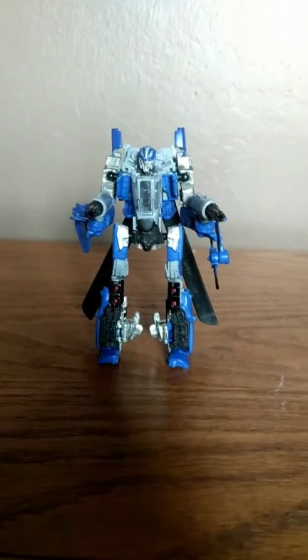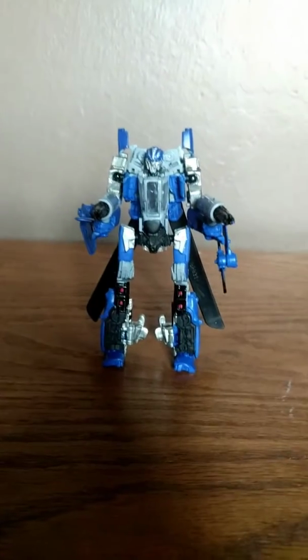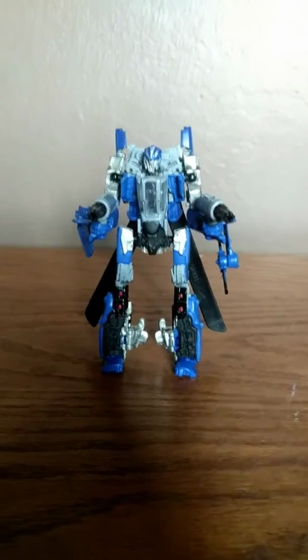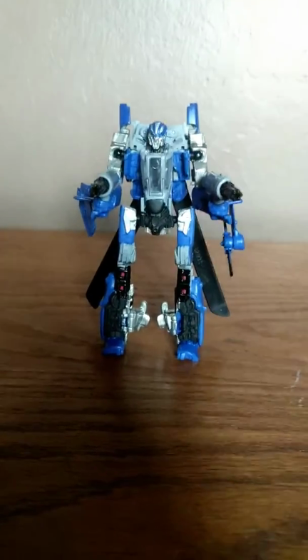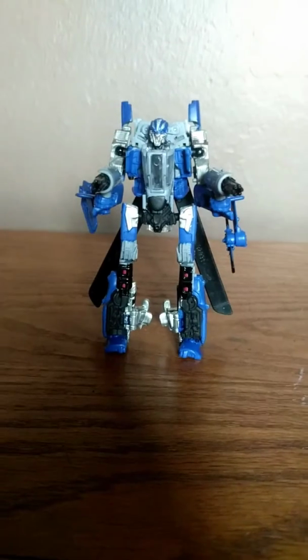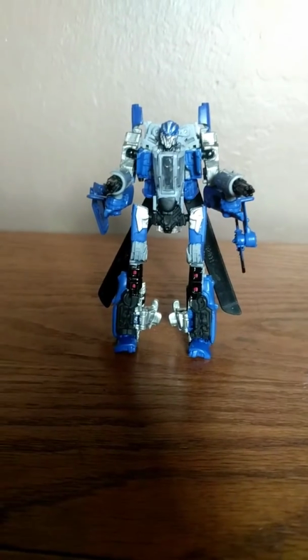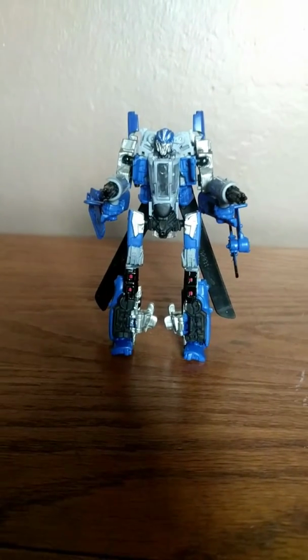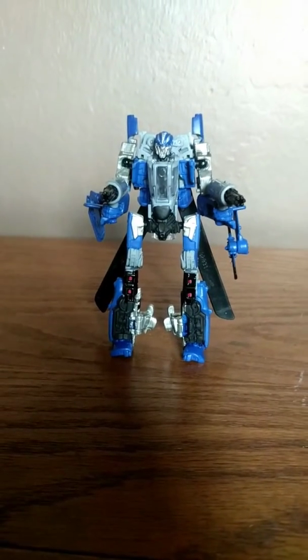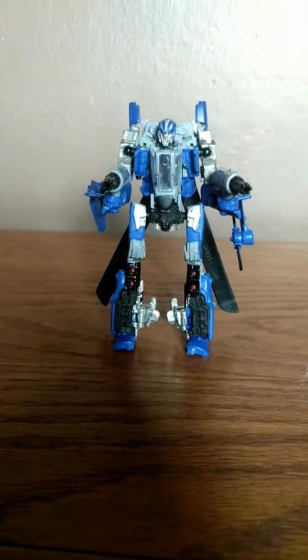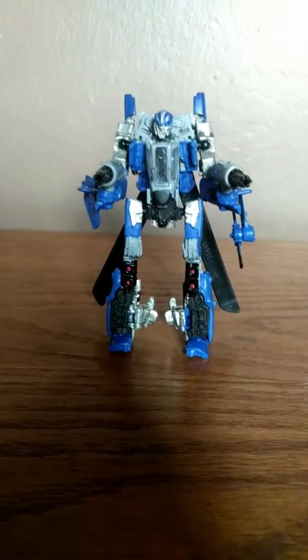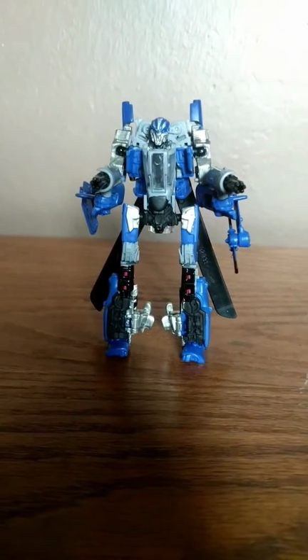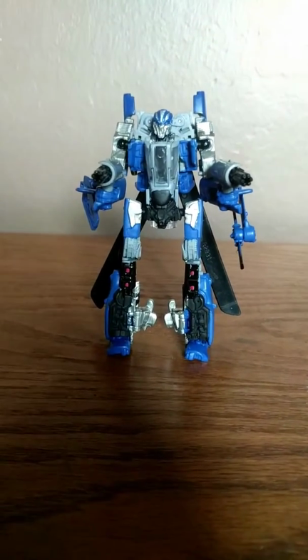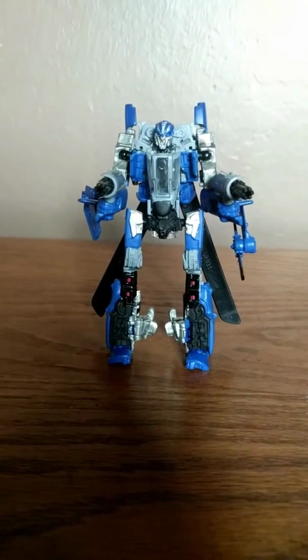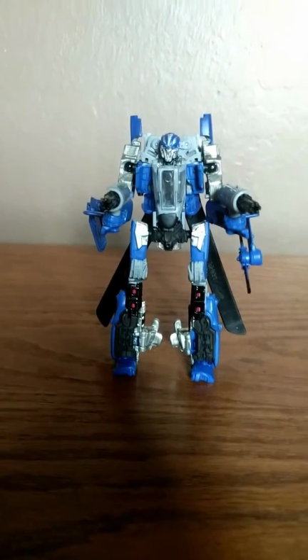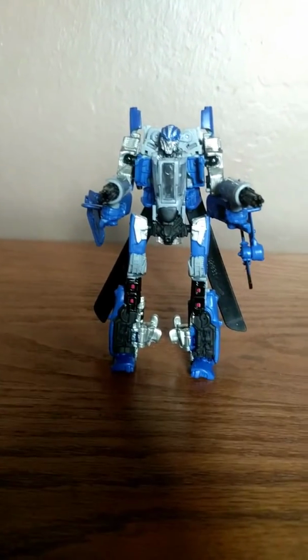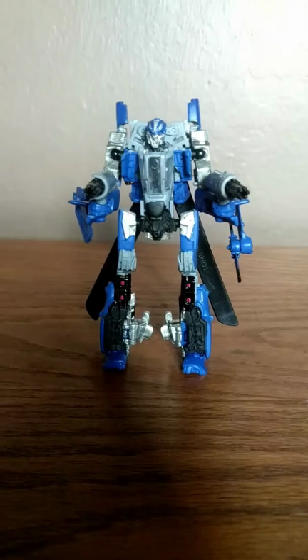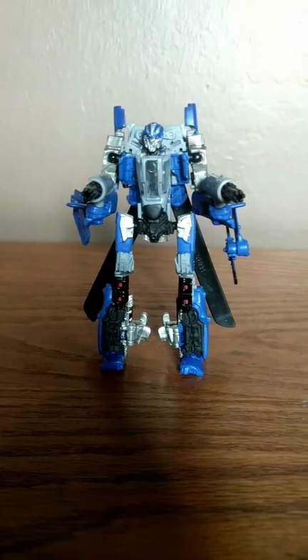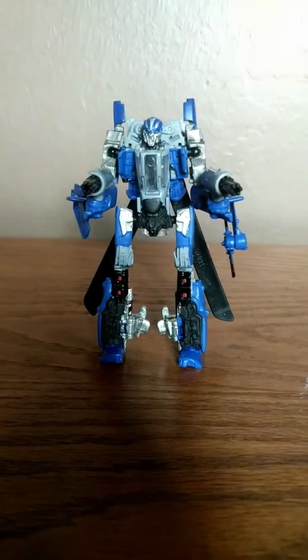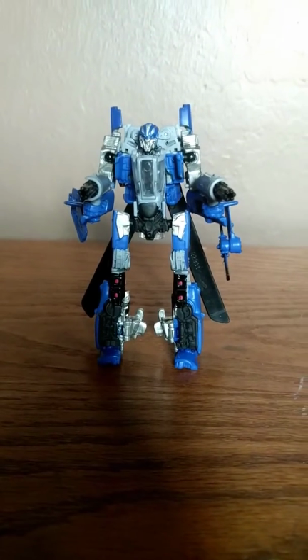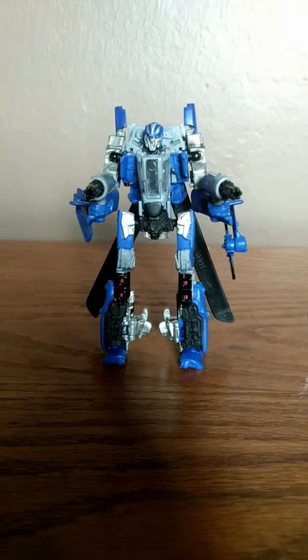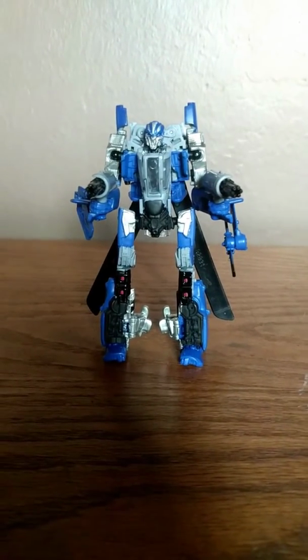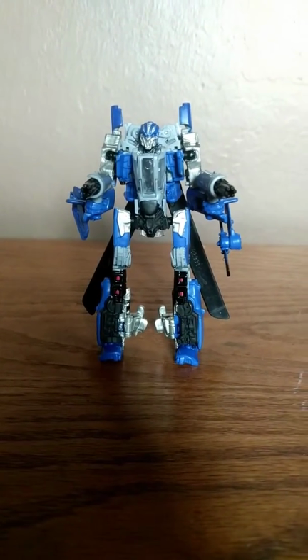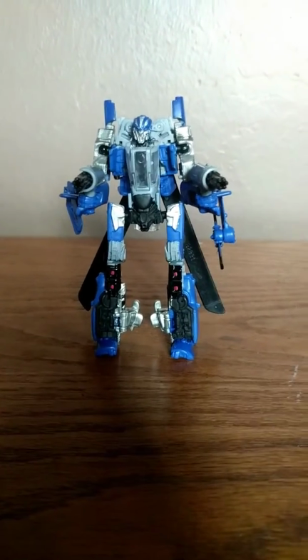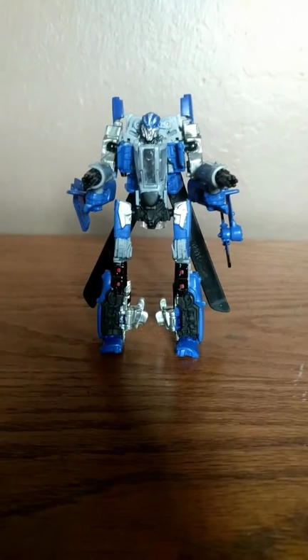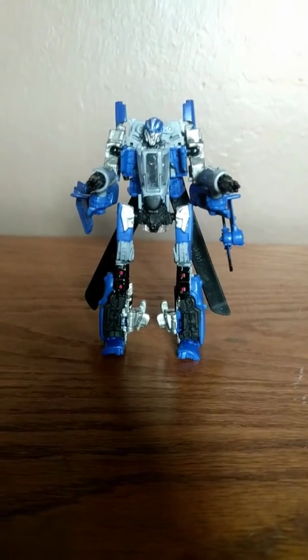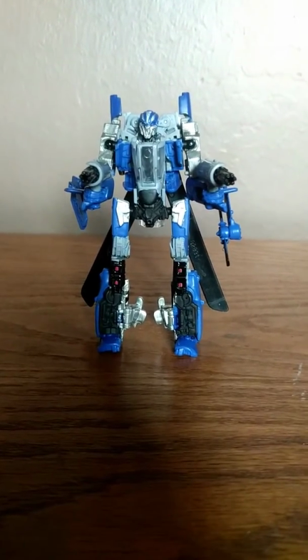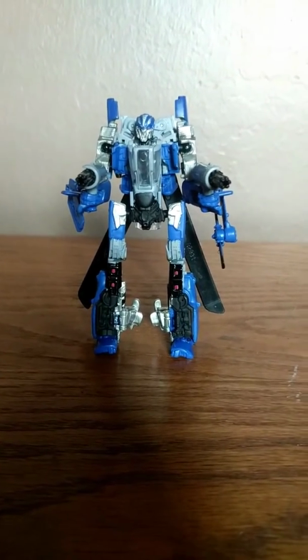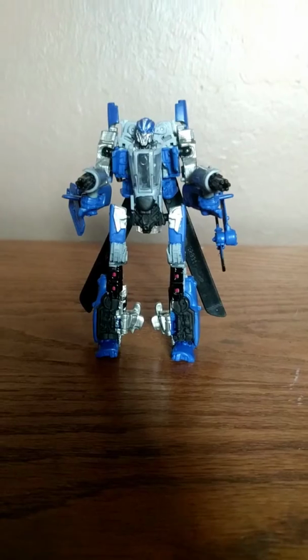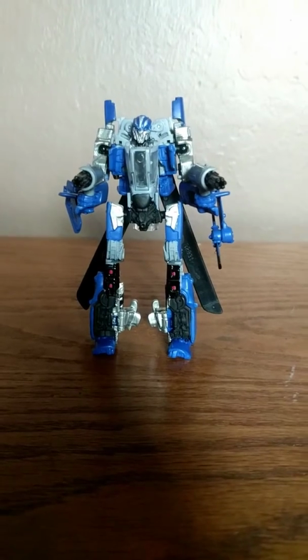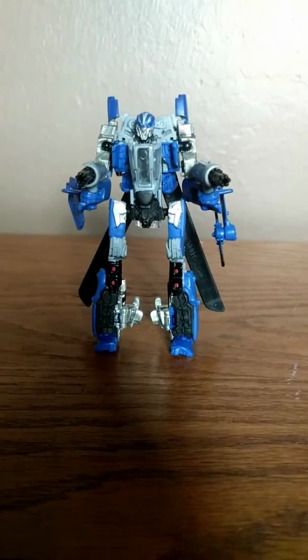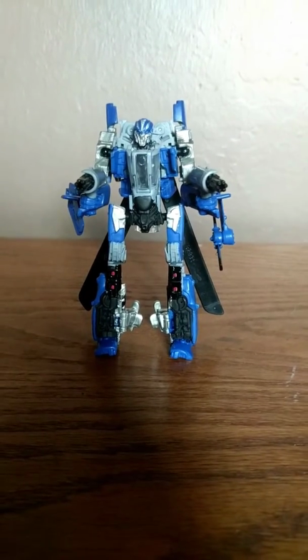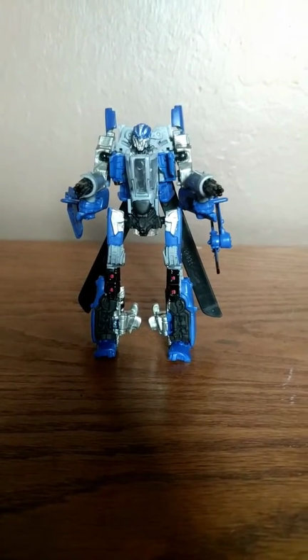Let me zoom in quickly right to the figure. I painted him properly — I used metallic blue, some silver, some black, and some silver blue.